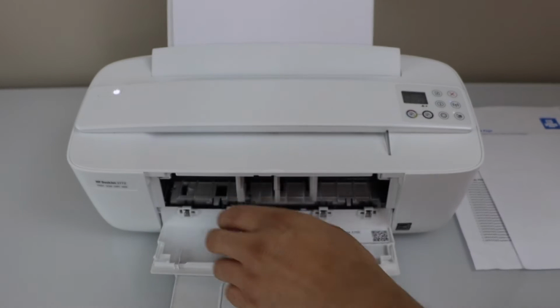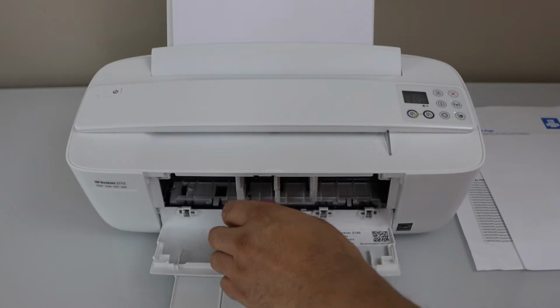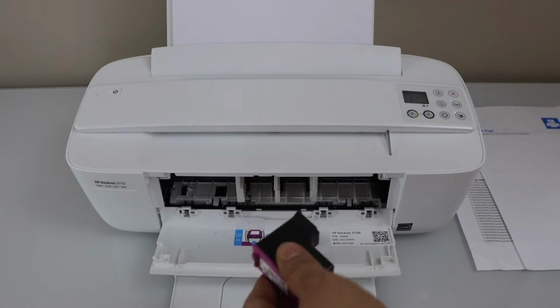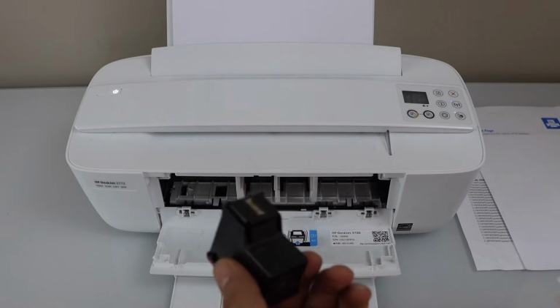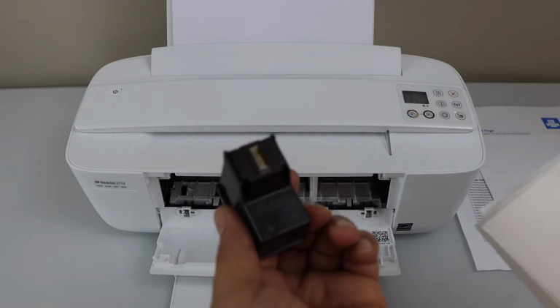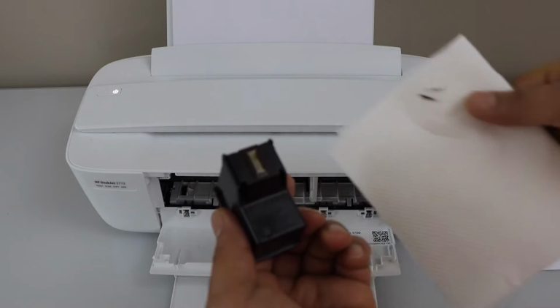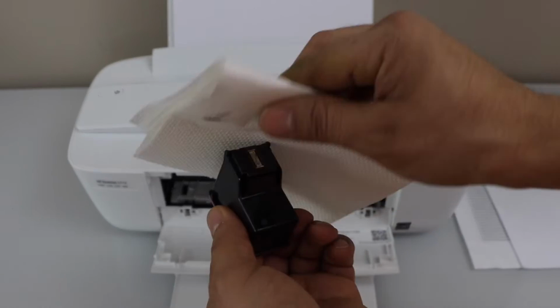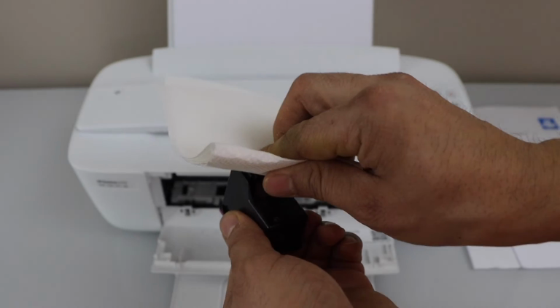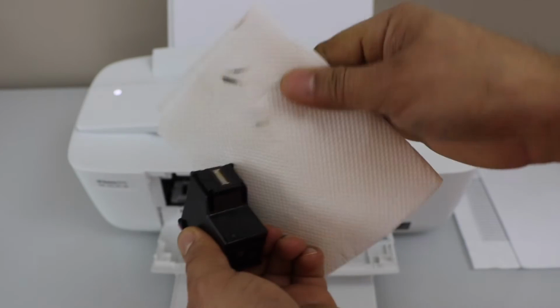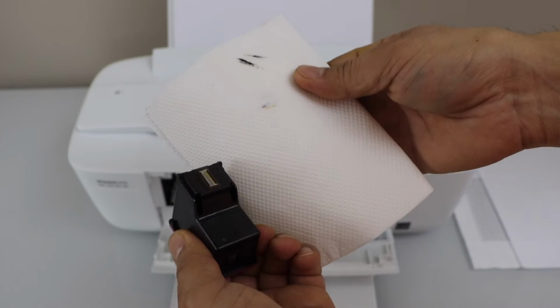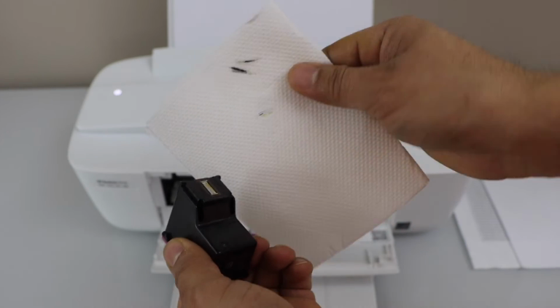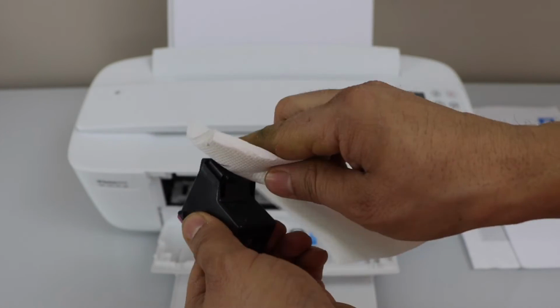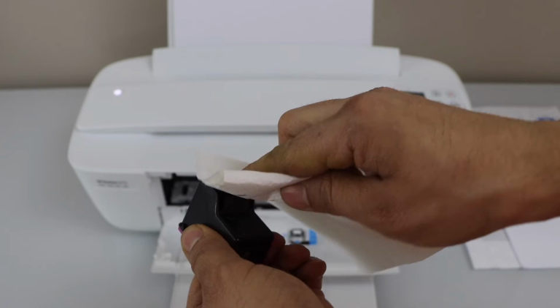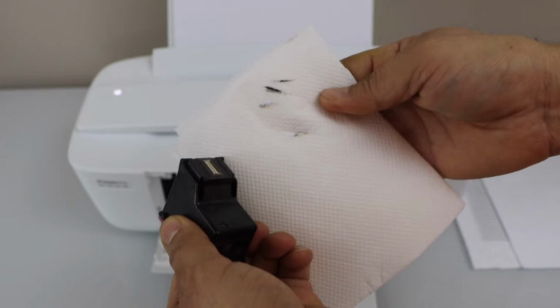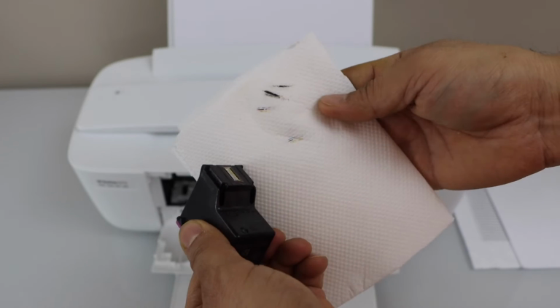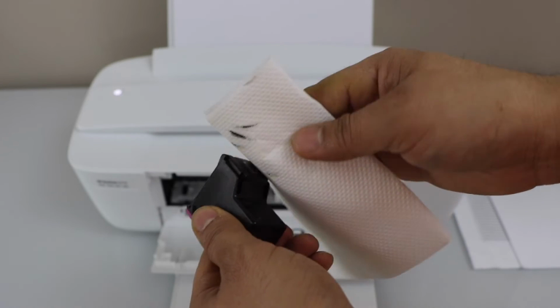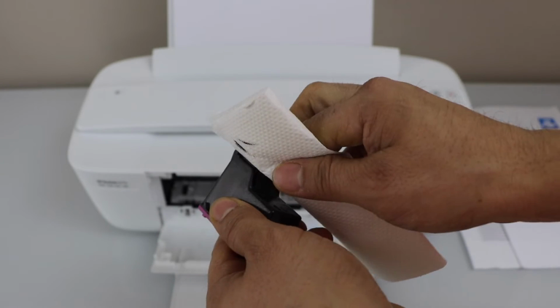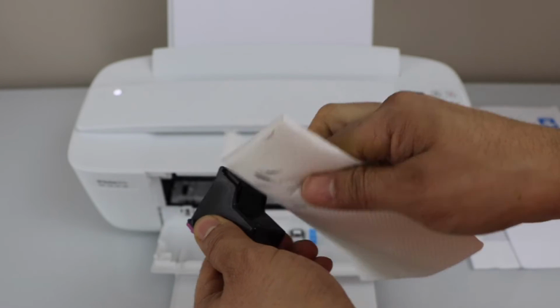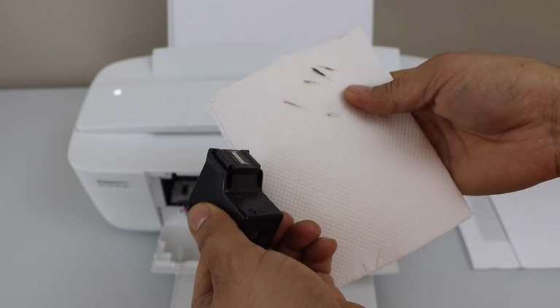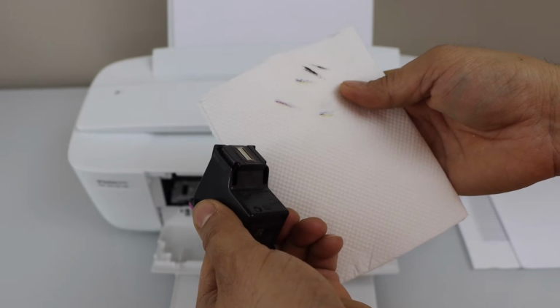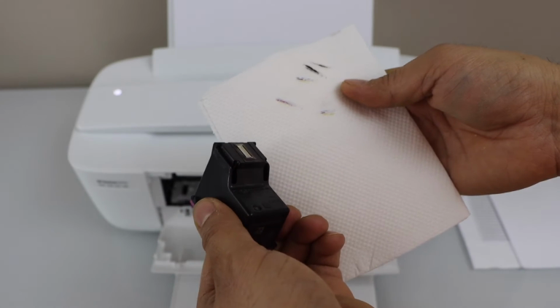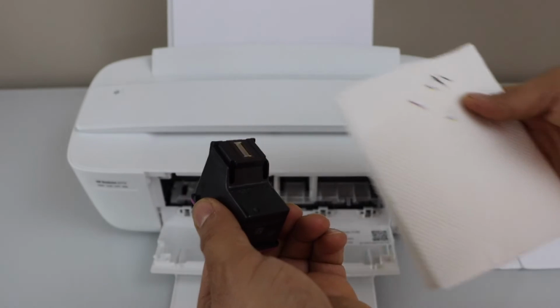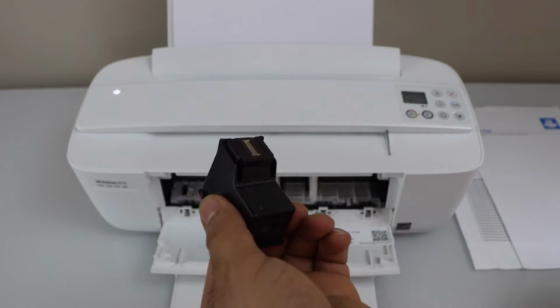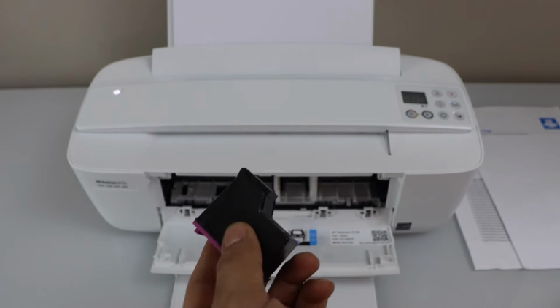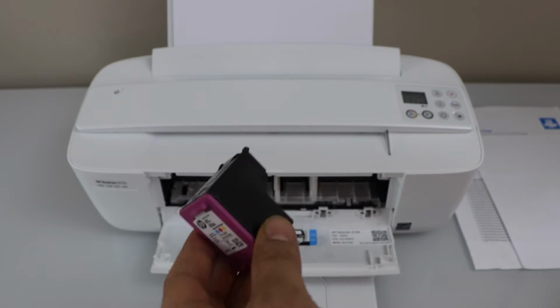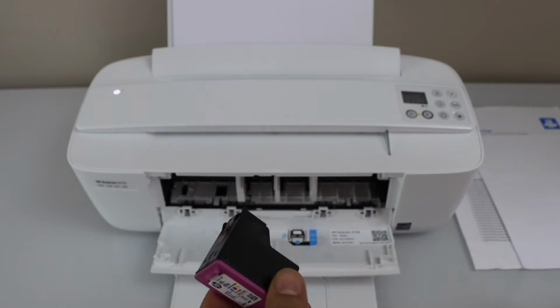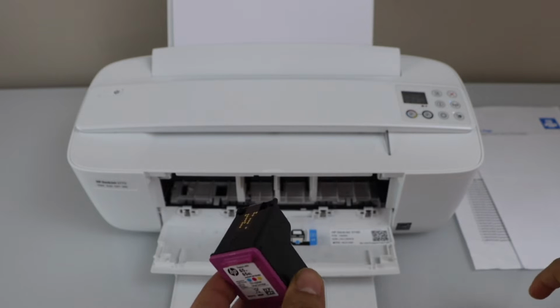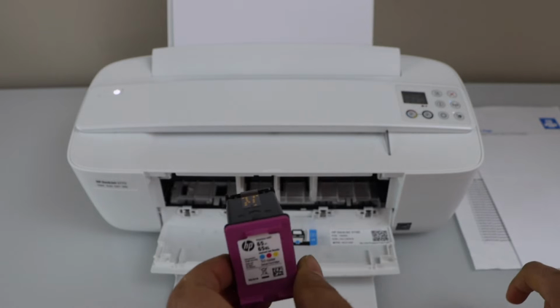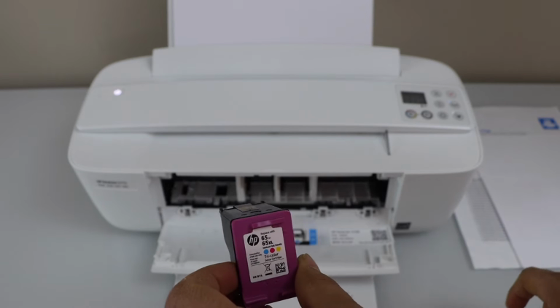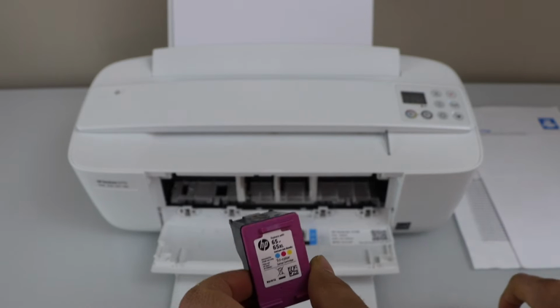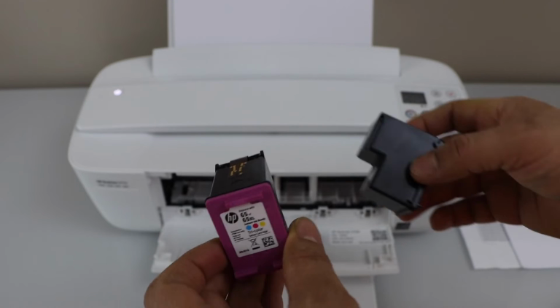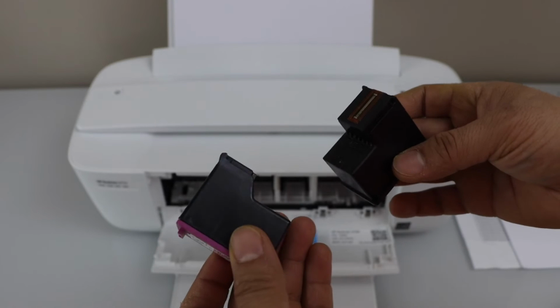If we look at the other ink cartridge, it's the same thing. The ink is not sufficient to print something, so we have to unclog these ink cartridges.